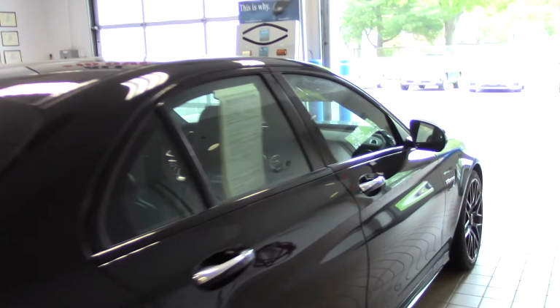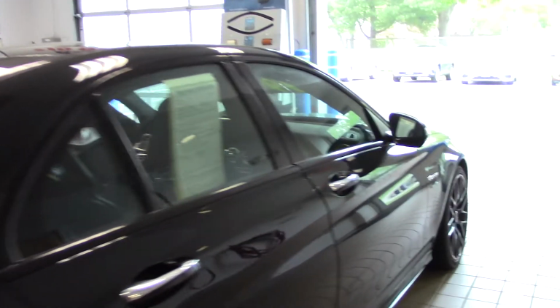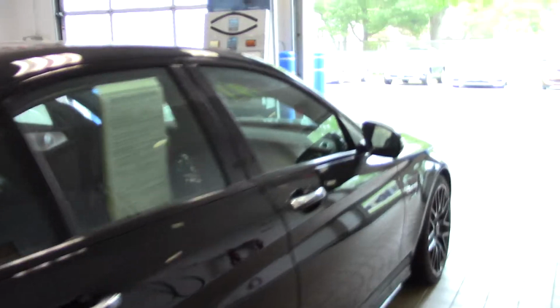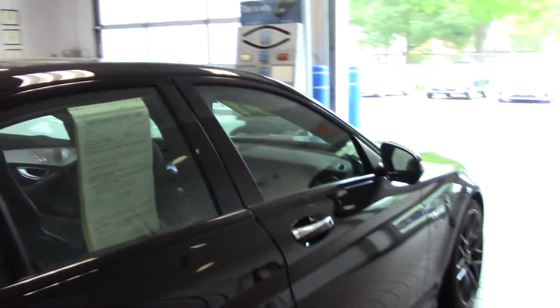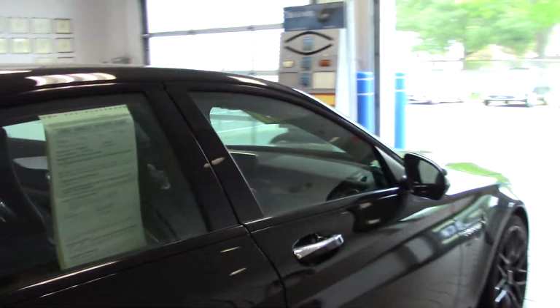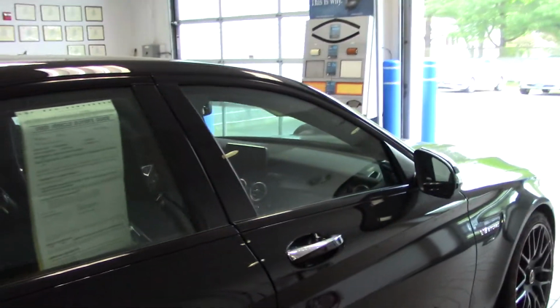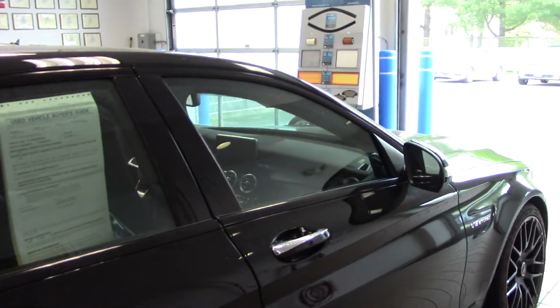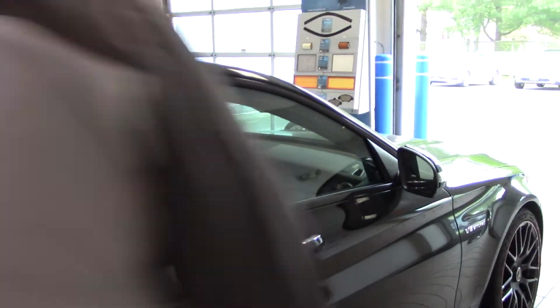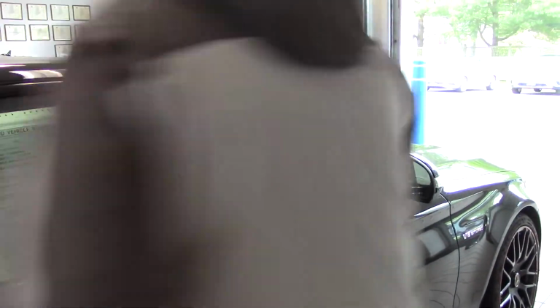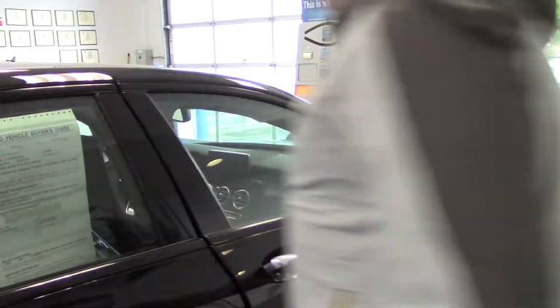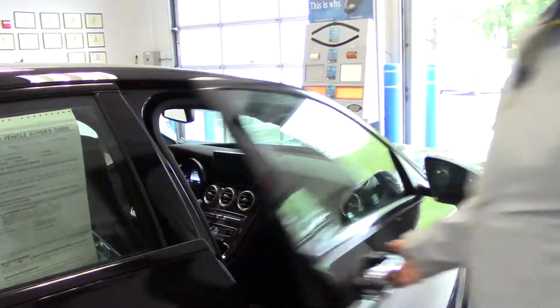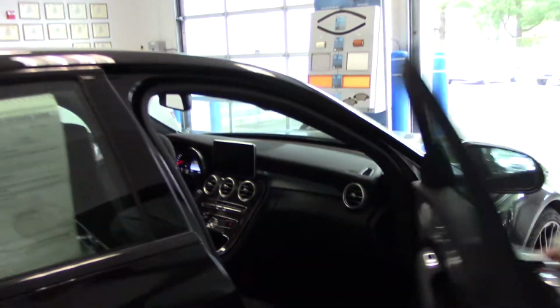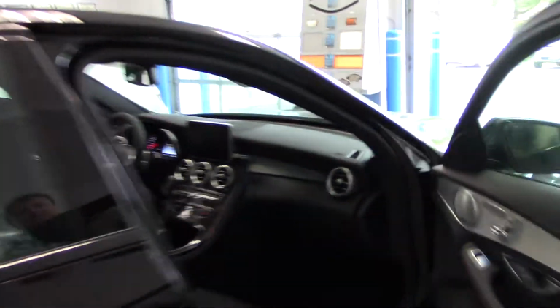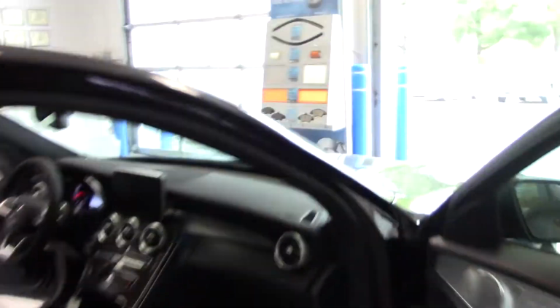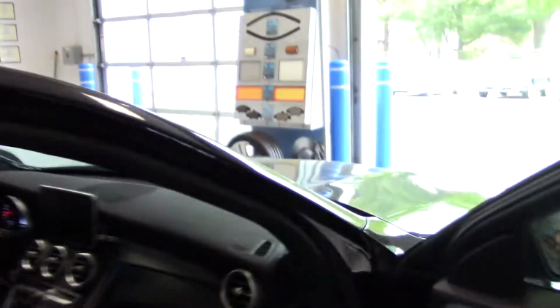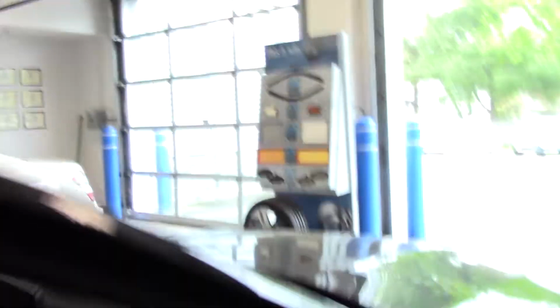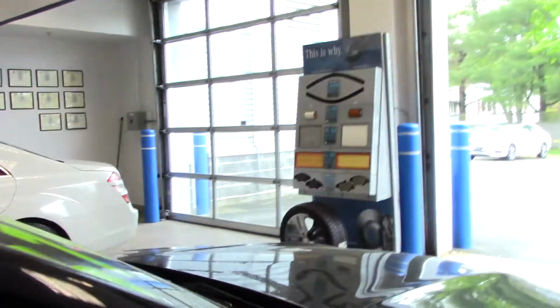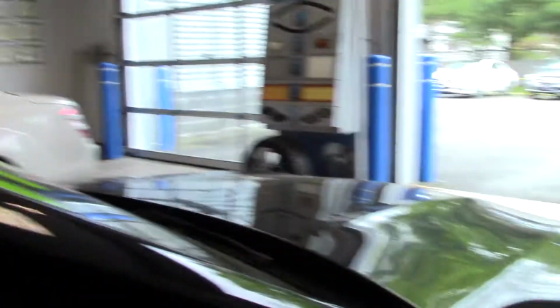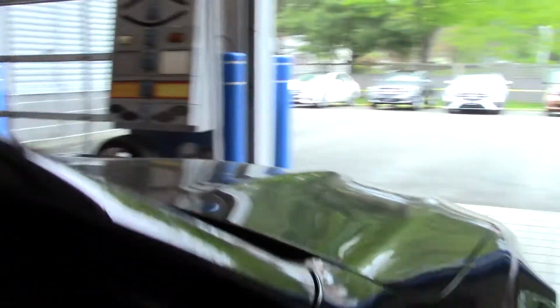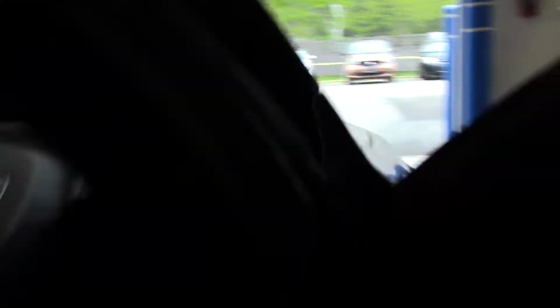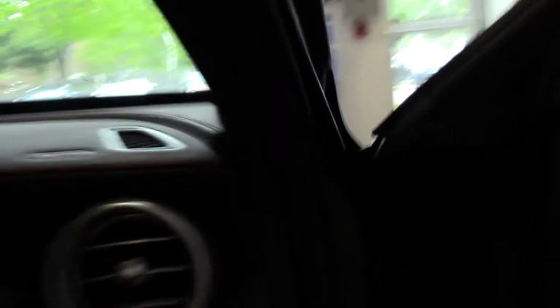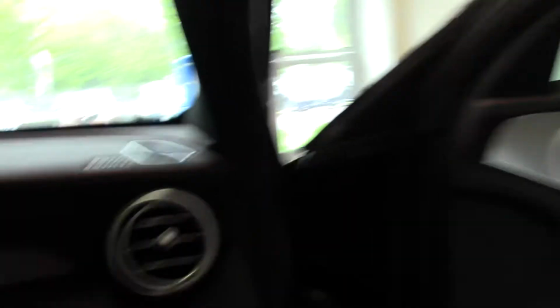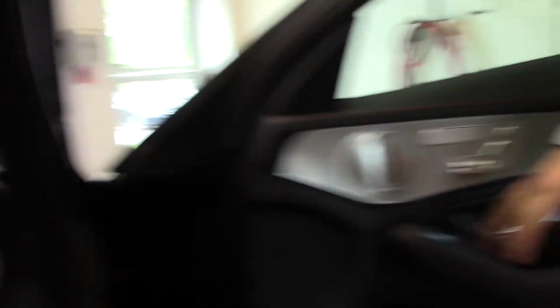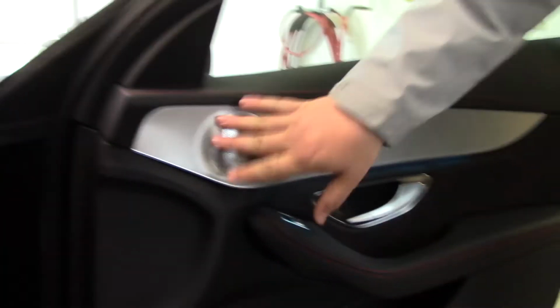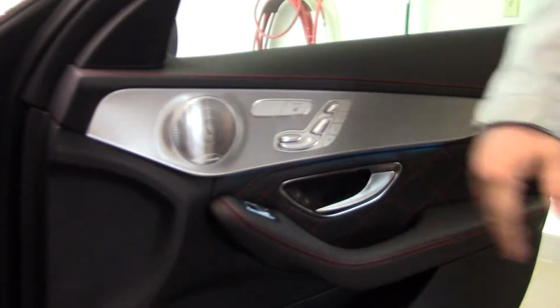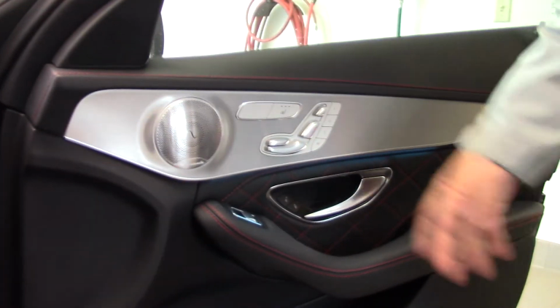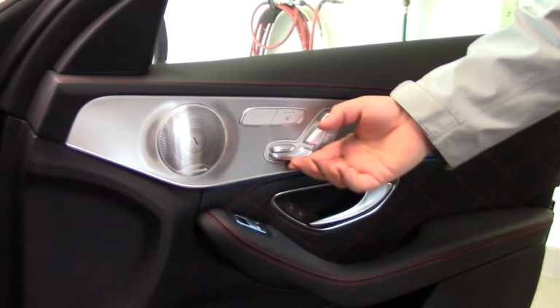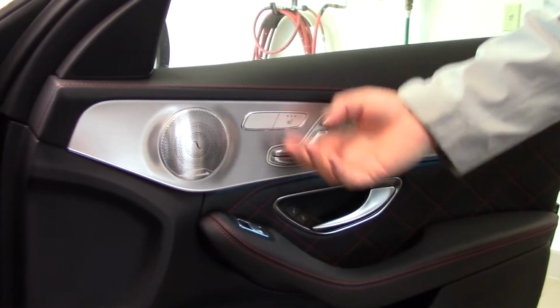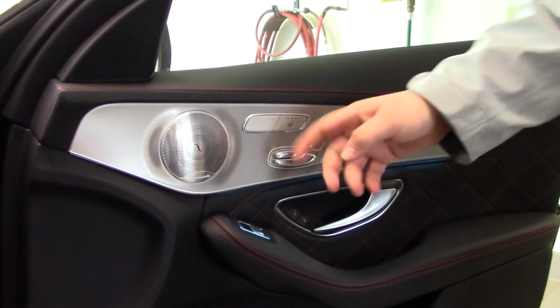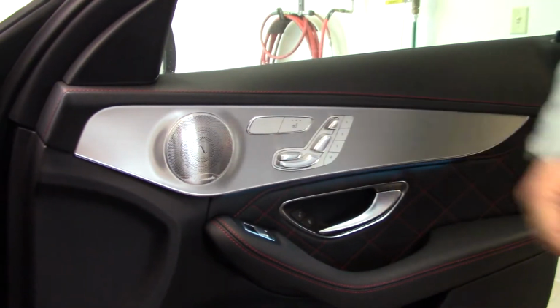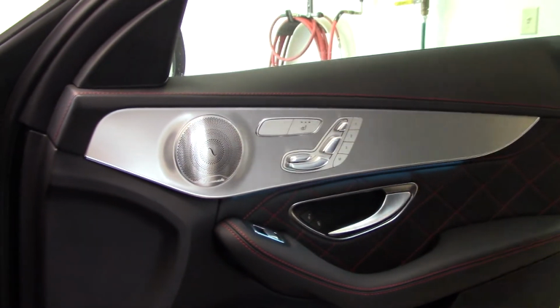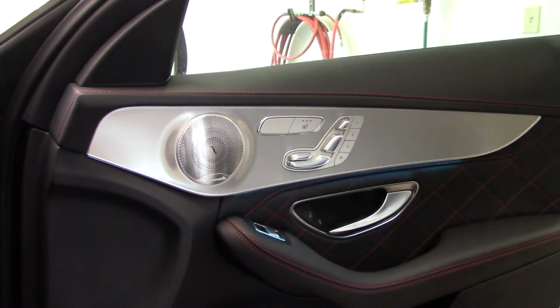So let me open the door for you. Go ahead and hop in, get yourself acquainted. Your seat controls are right here, and also your Burmeister sound system and your heated seats.